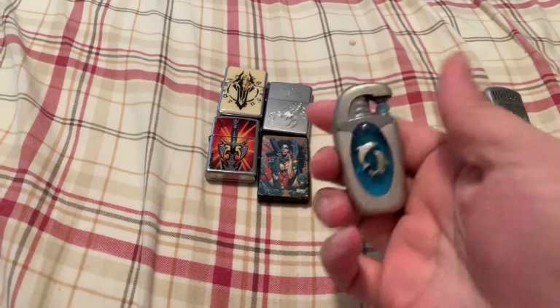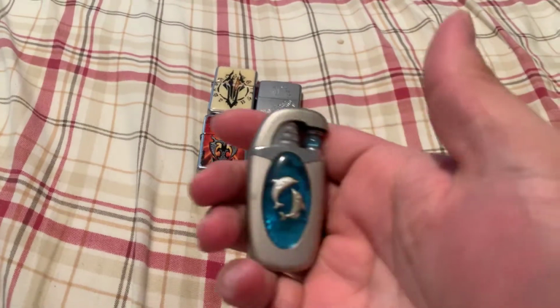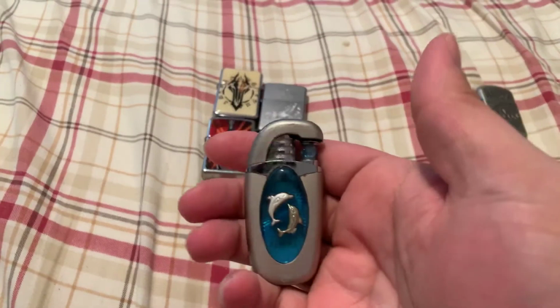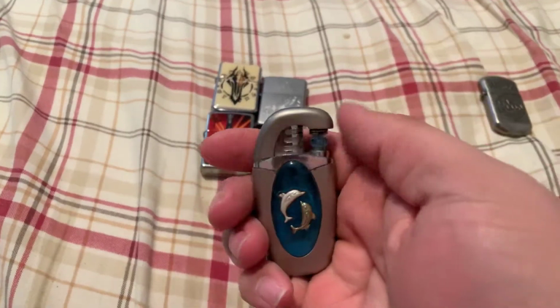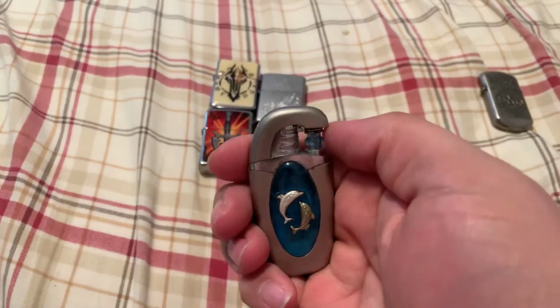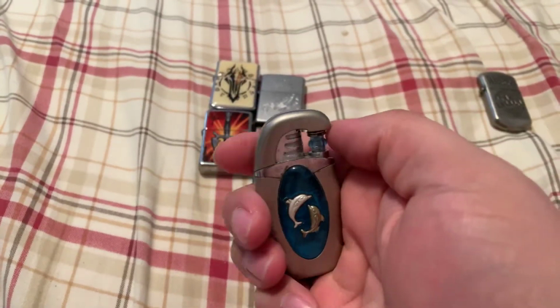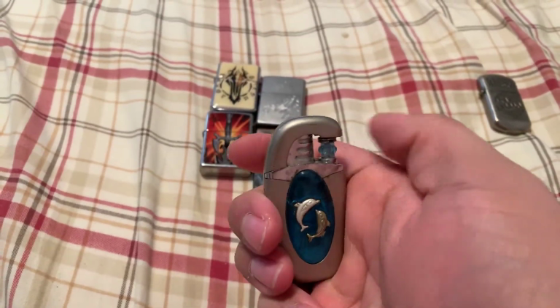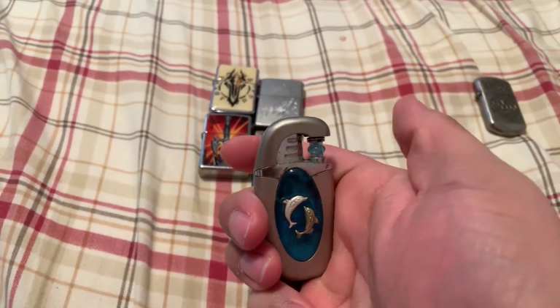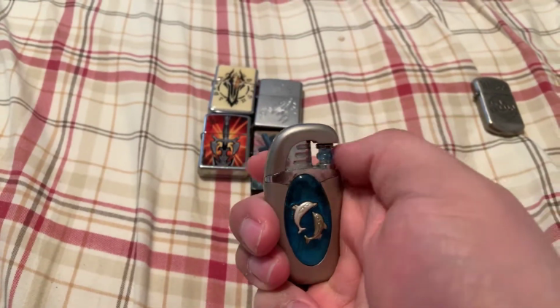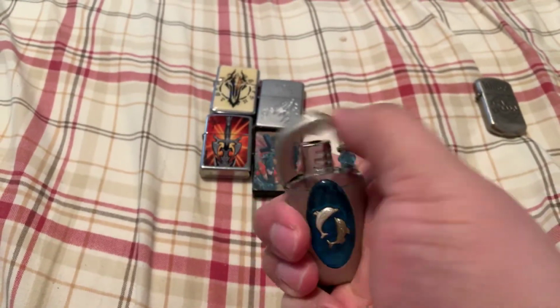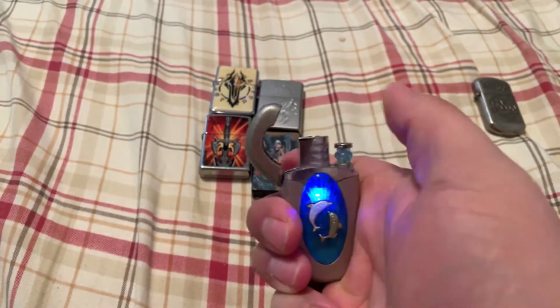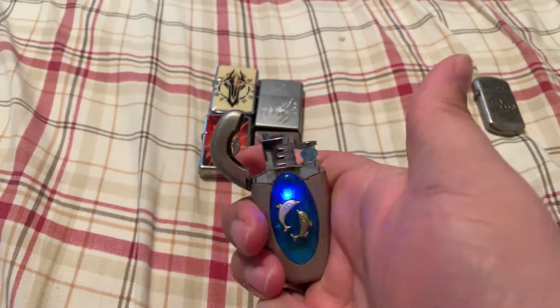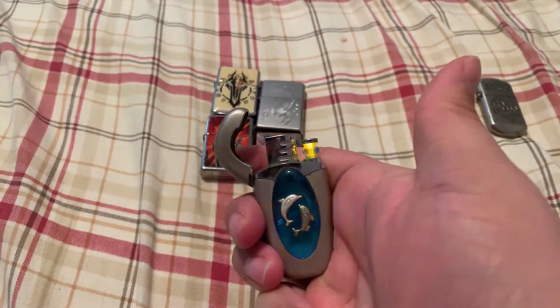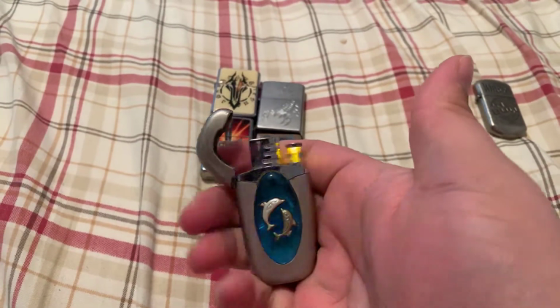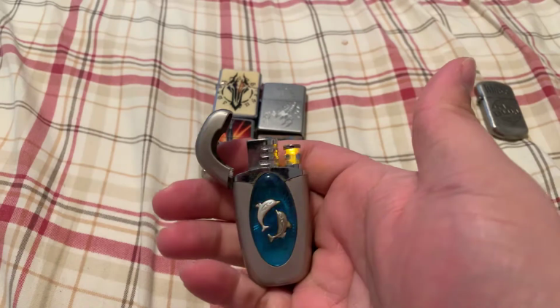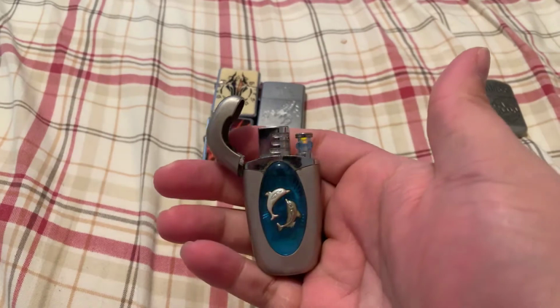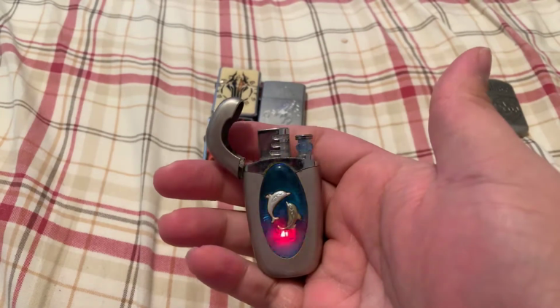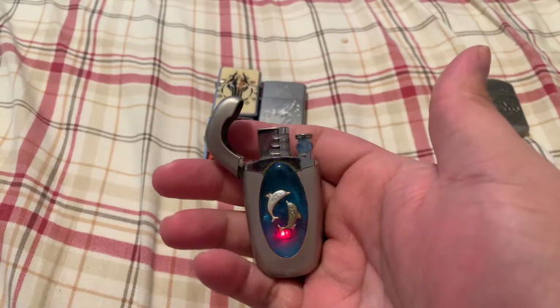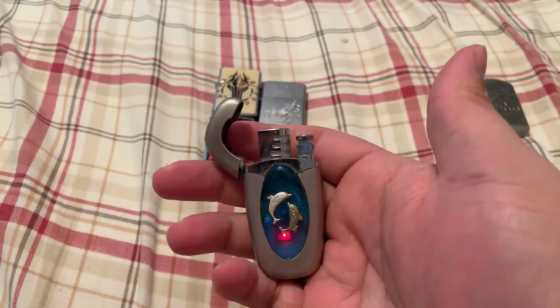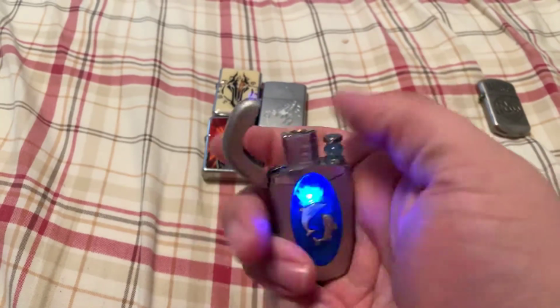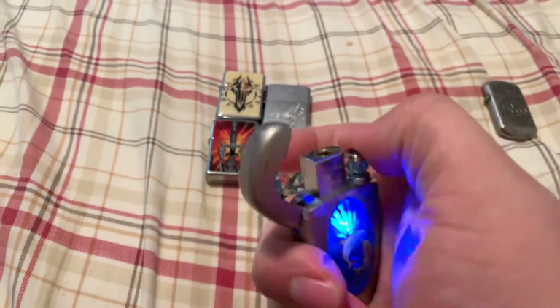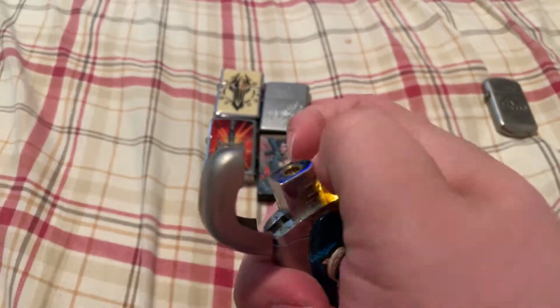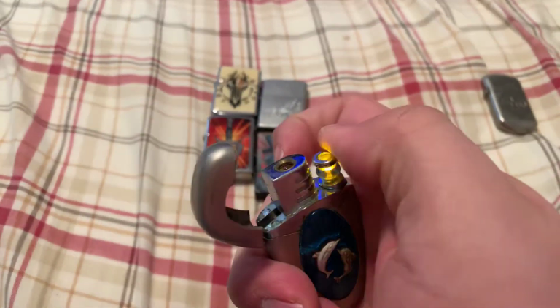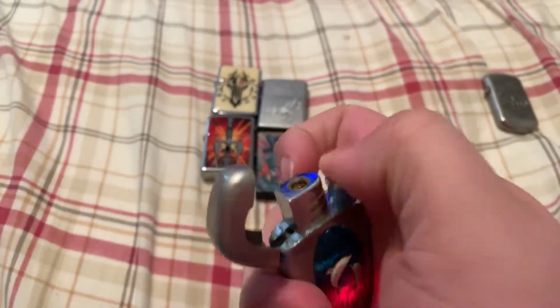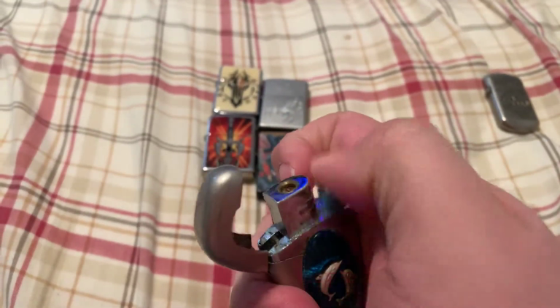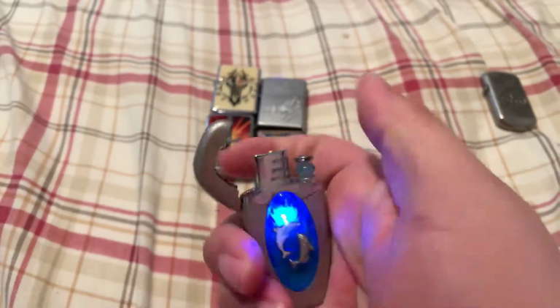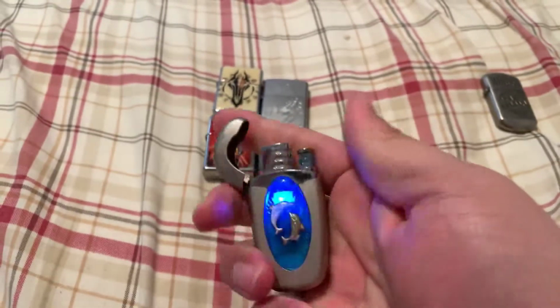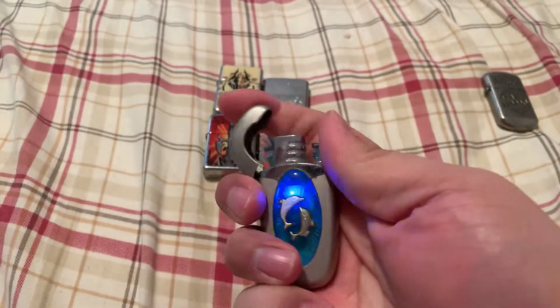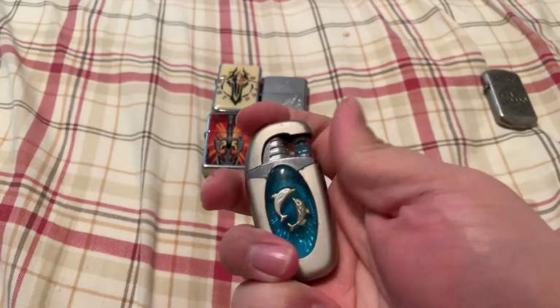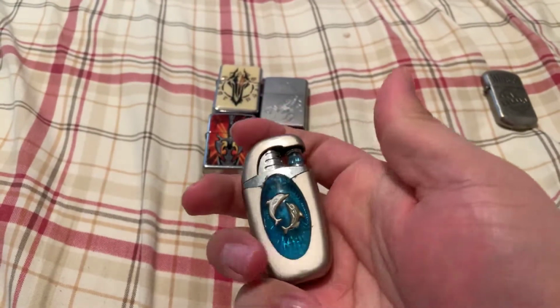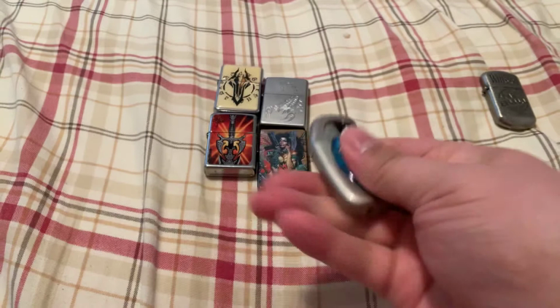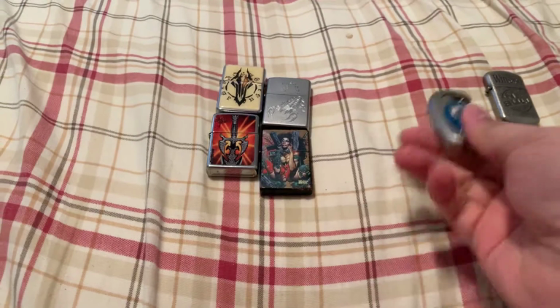This is a Dolphin butane lighter I got from my aunt. Lights out. It's all pretty and stuff. Sadly, it doesn't light like it used to. It's still cool.